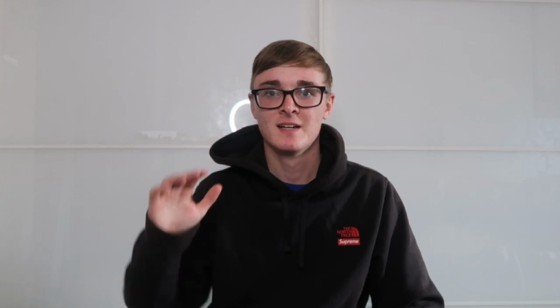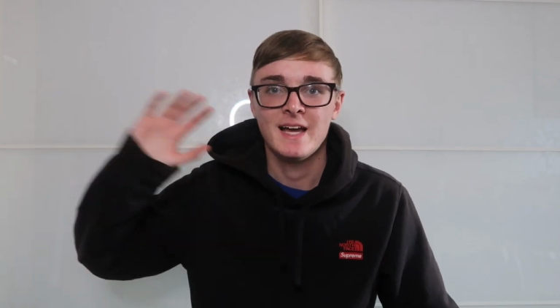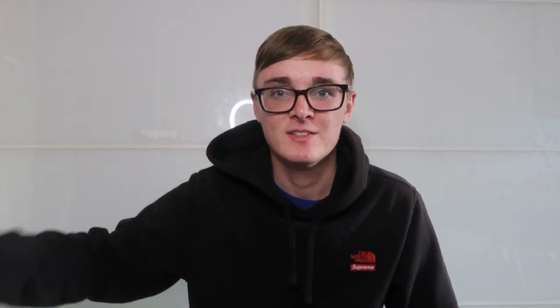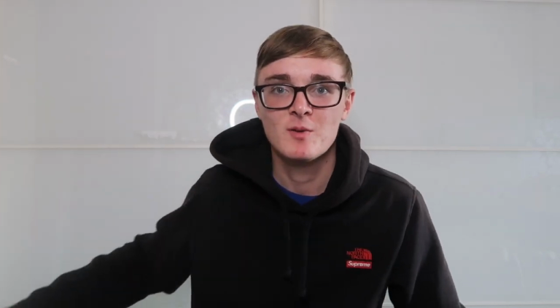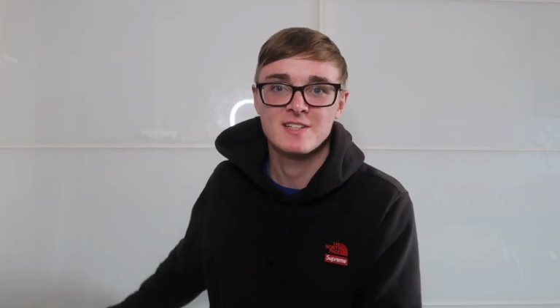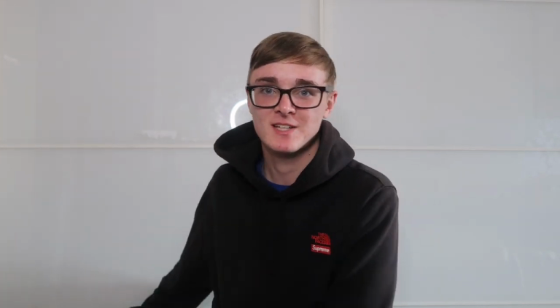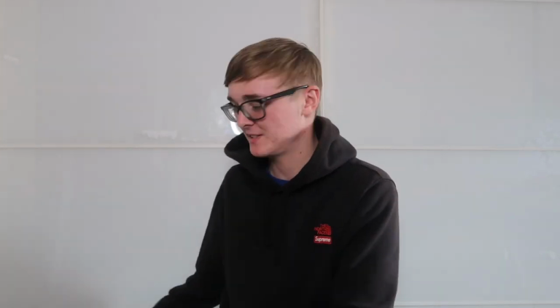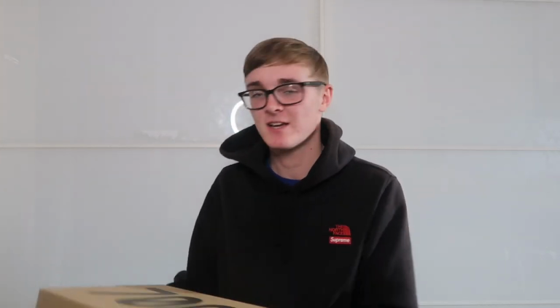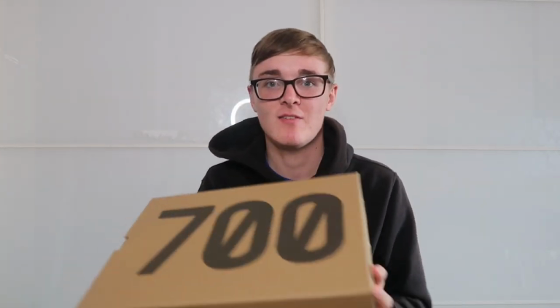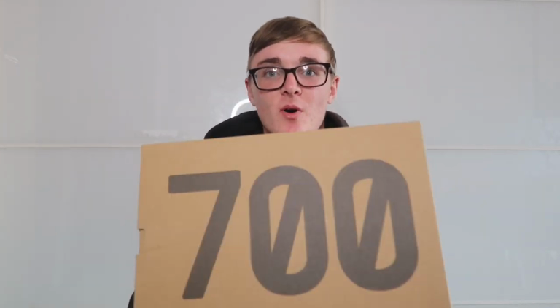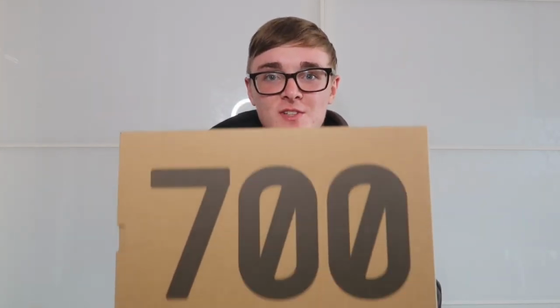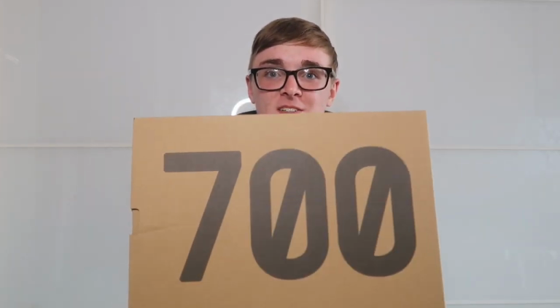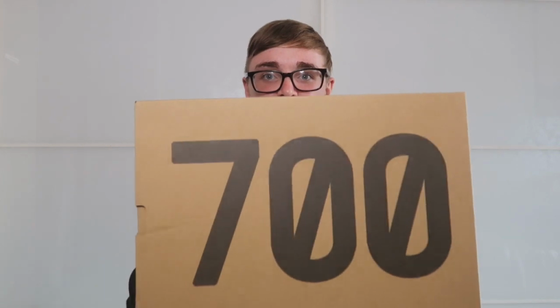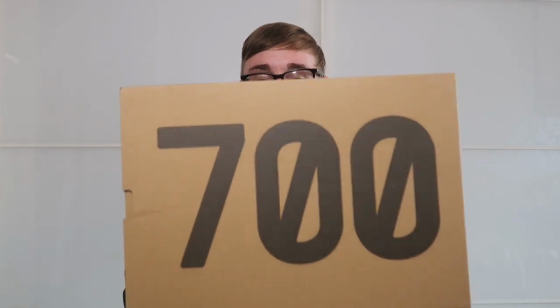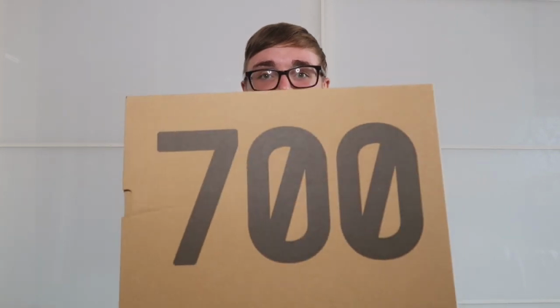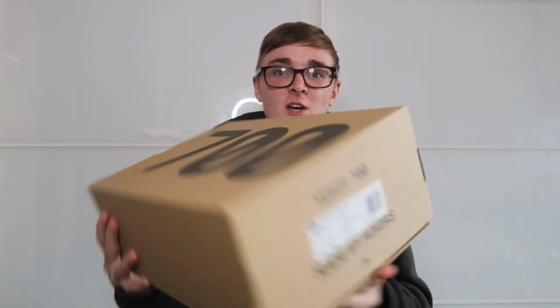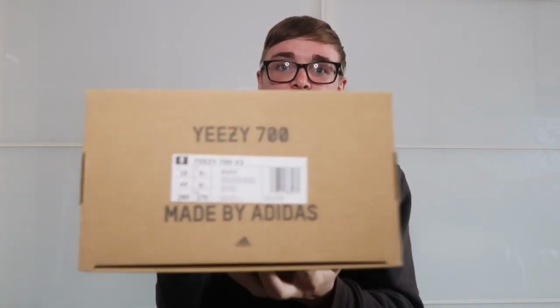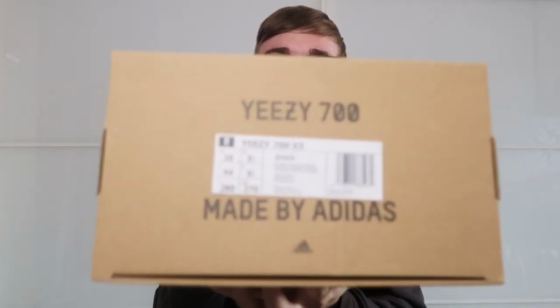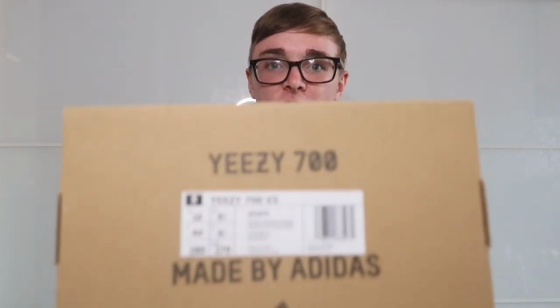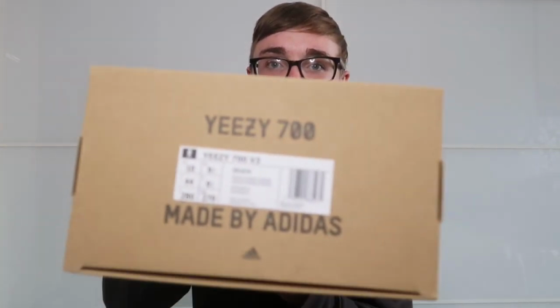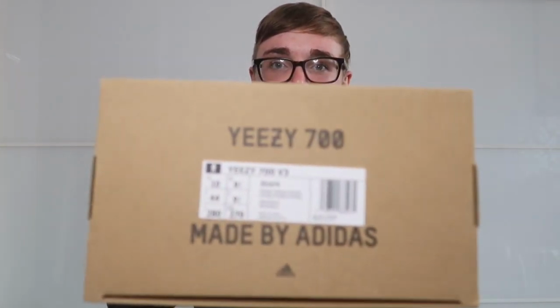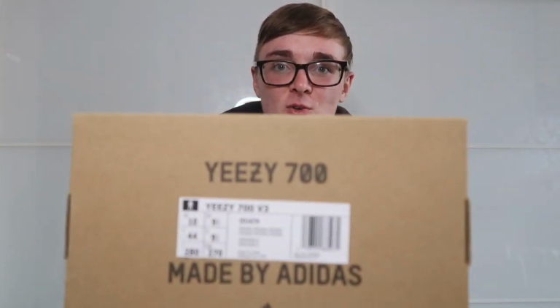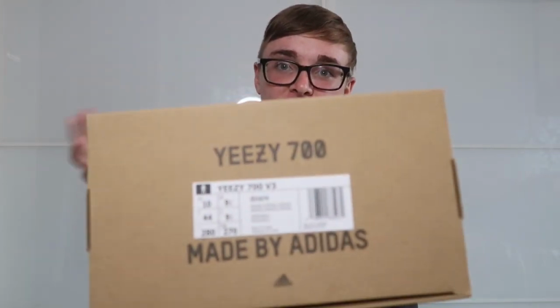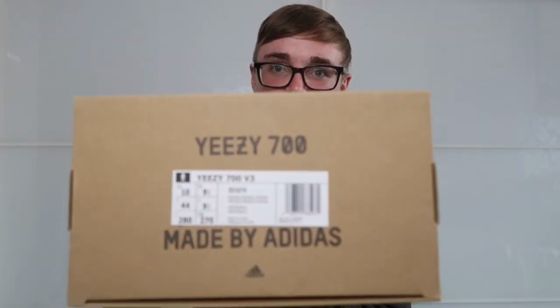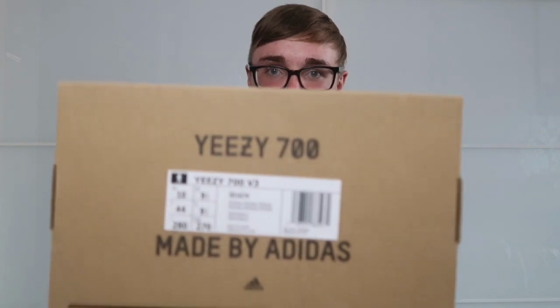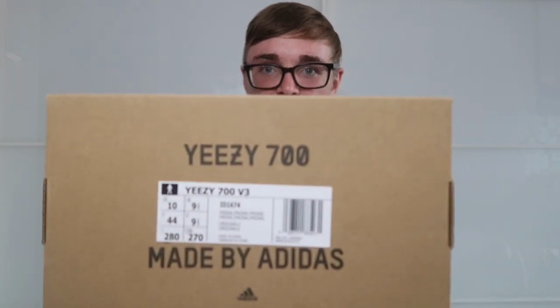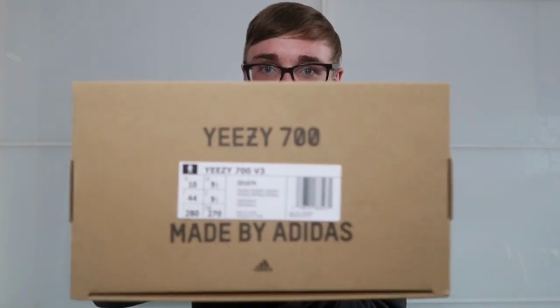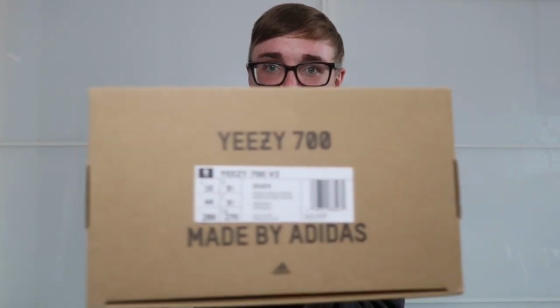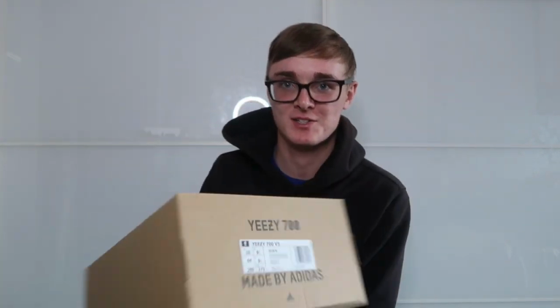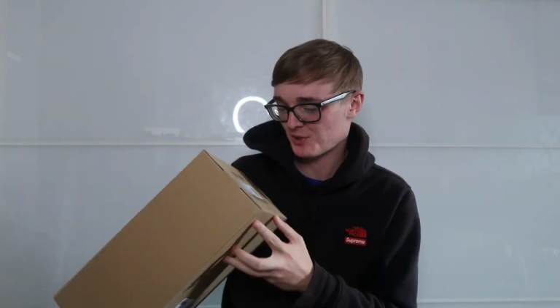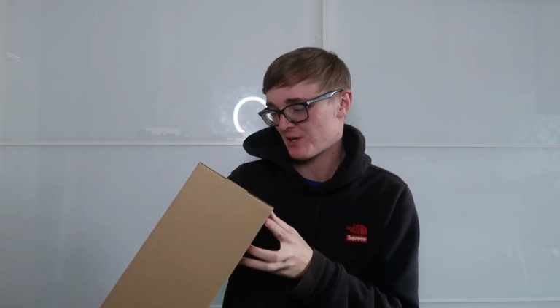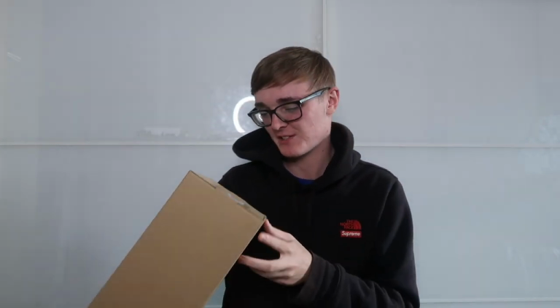Hey guys, welcome back to today's video. Today I have an unboxing of the Yeezy 700 v3 Salt Fade — or Fade Salt, whichever way you prefer to call it. I'm not actually sure which way around it is.